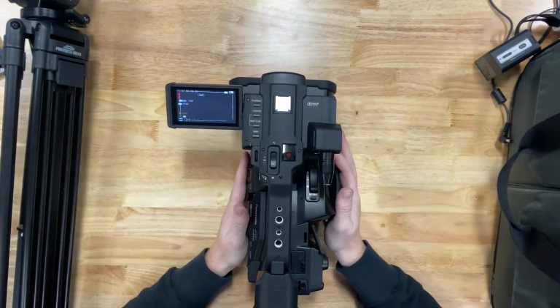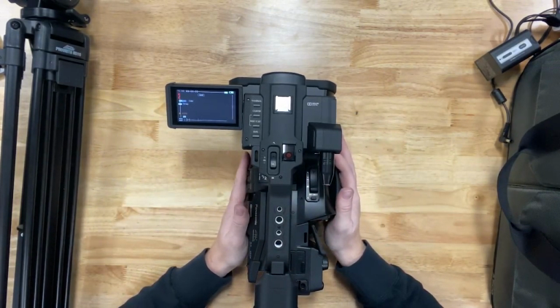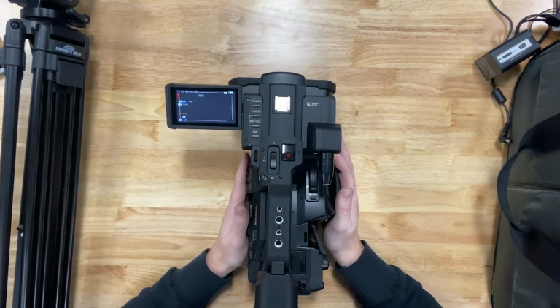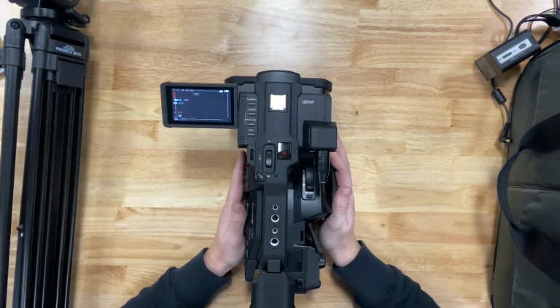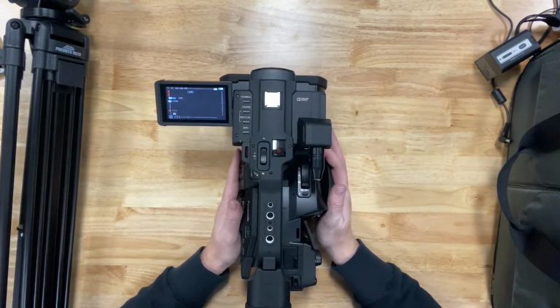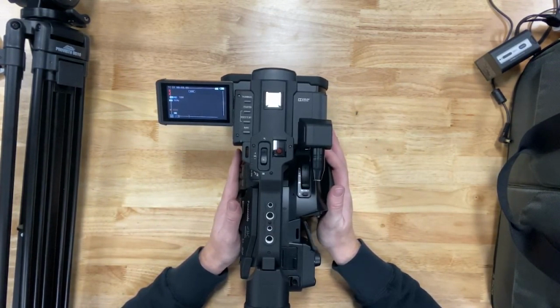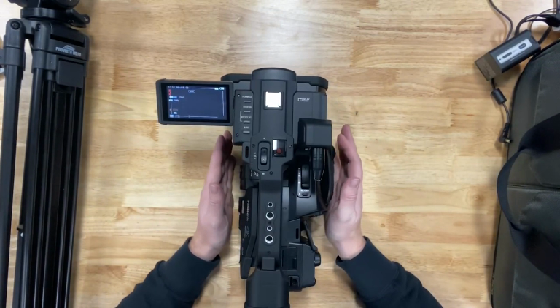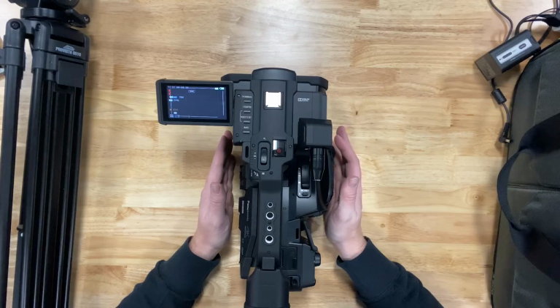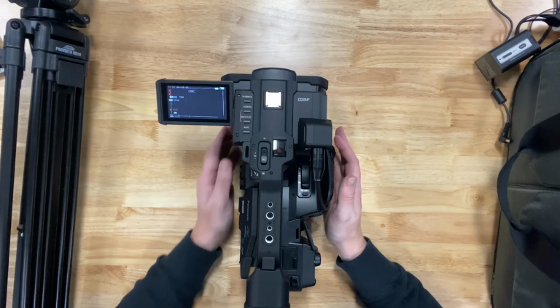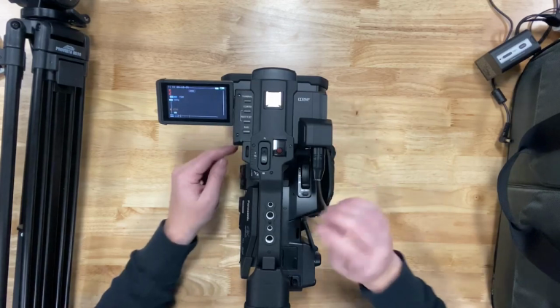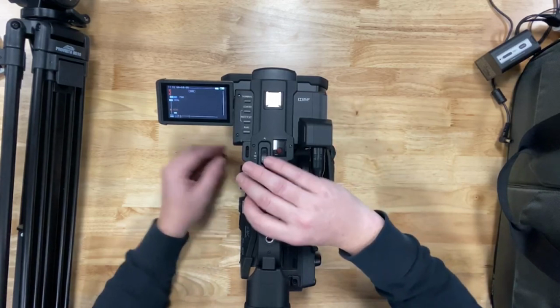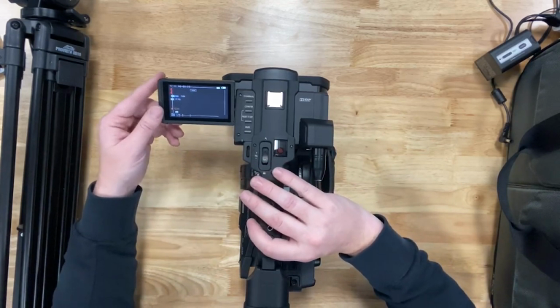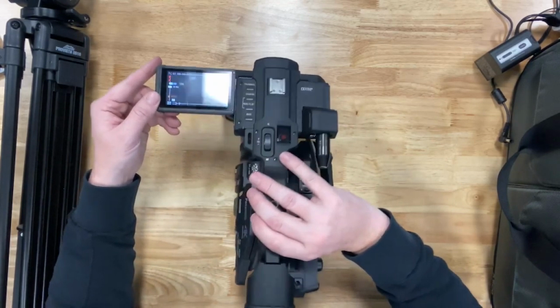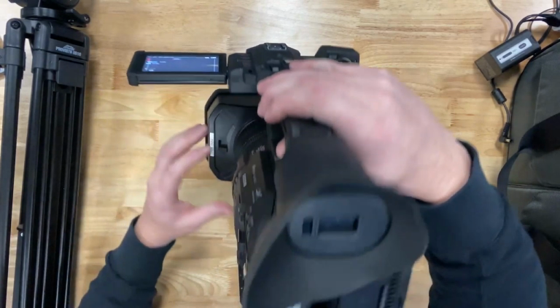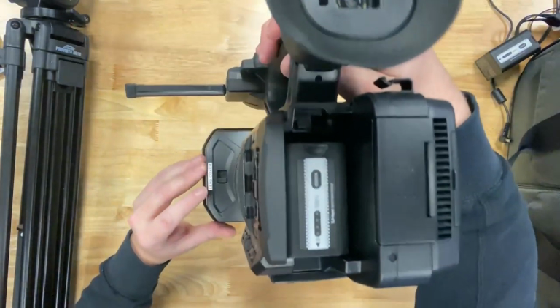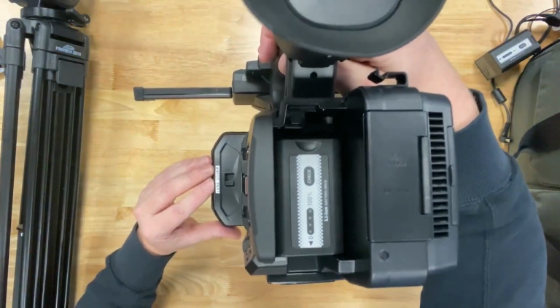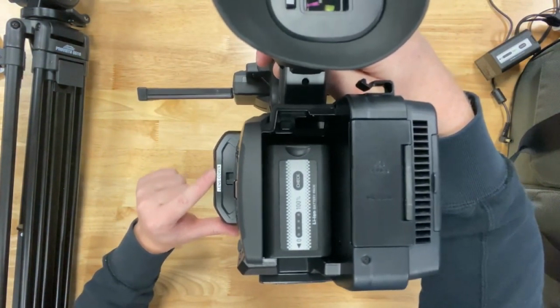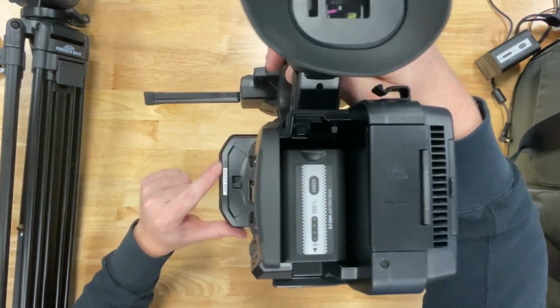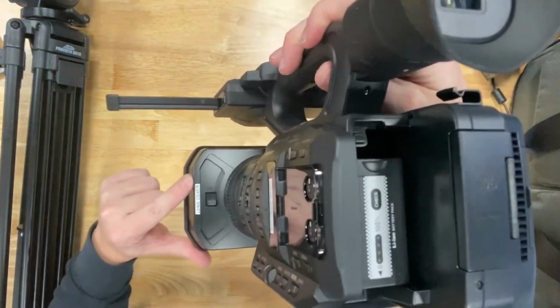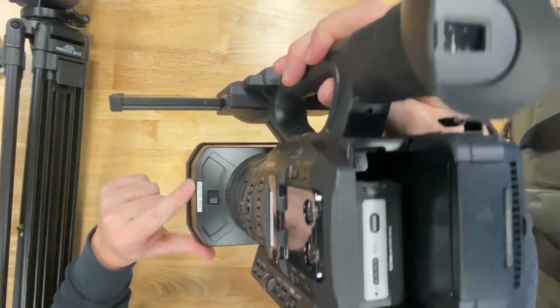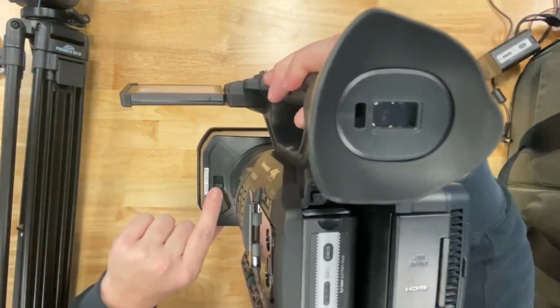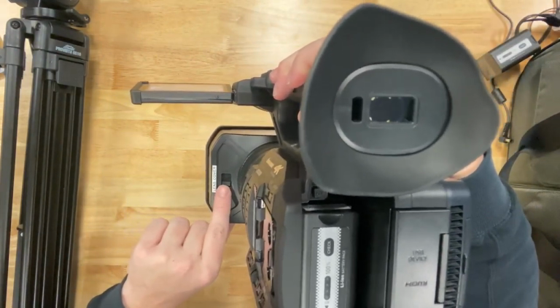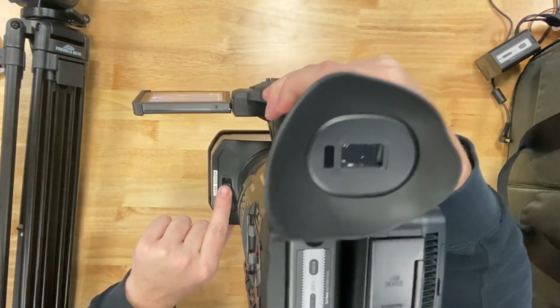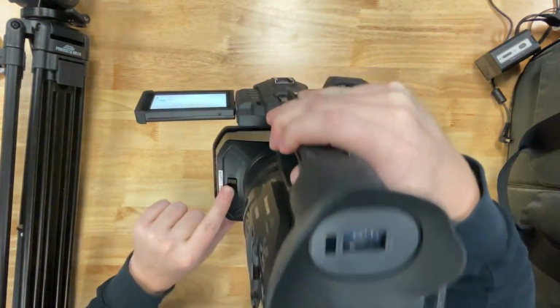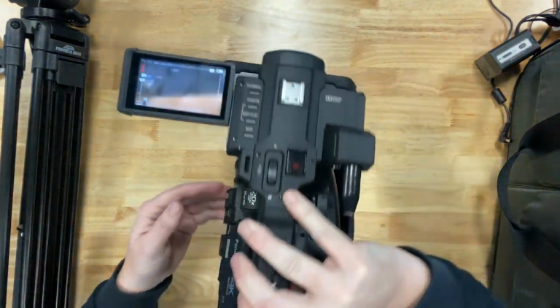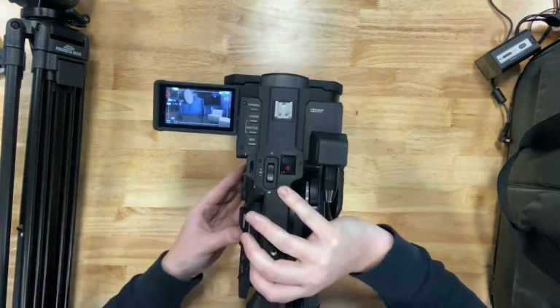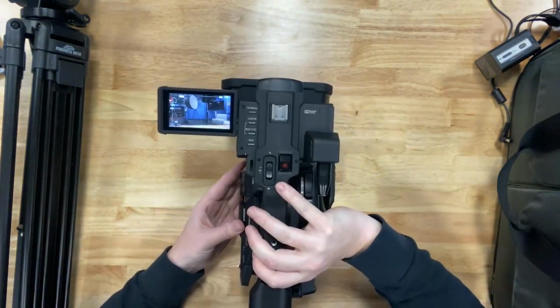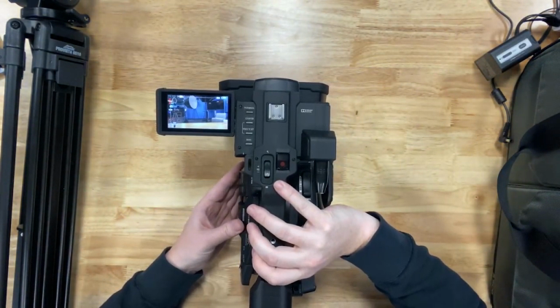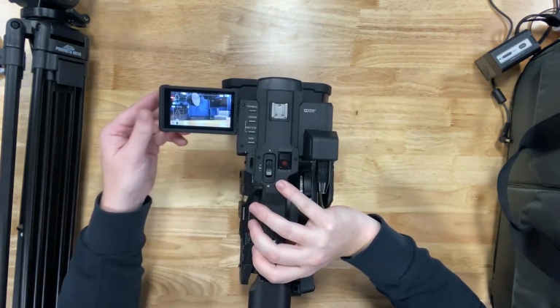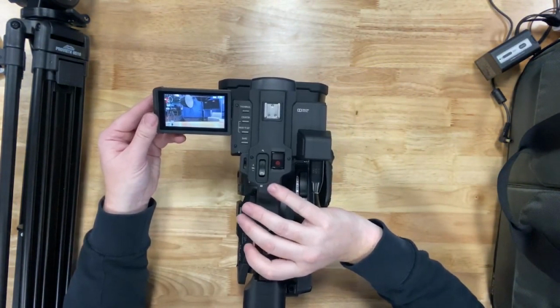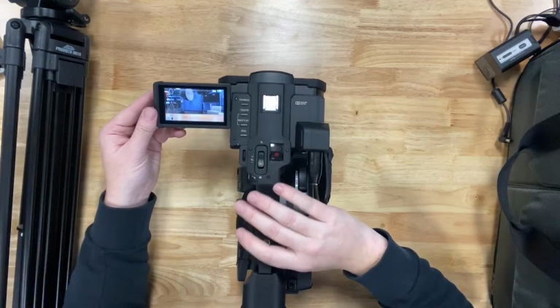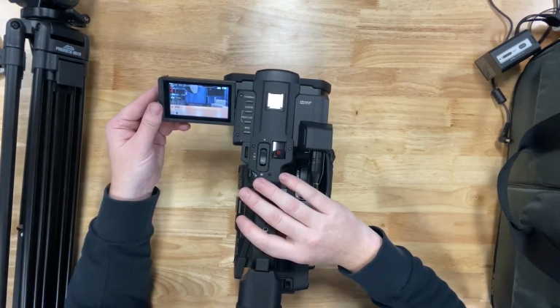Next, you'll want to open the lens cover. This is done on the lens piece itself — there's a little button, push up, and that will open the lens cover so you'll be able to see video.